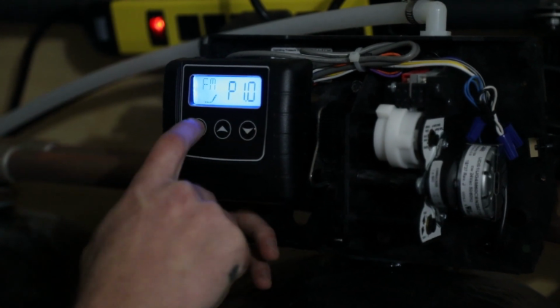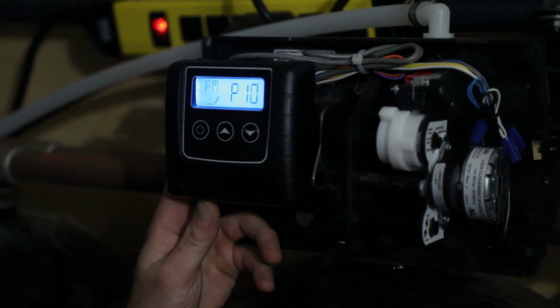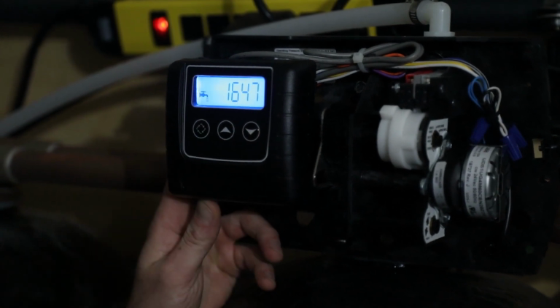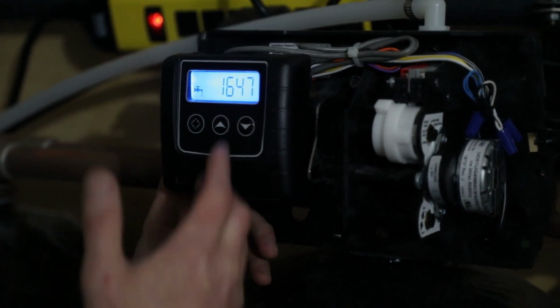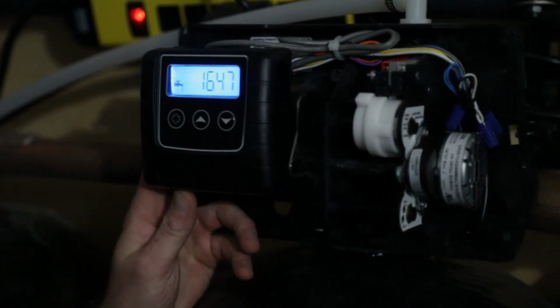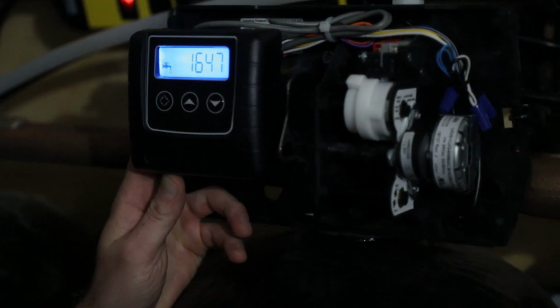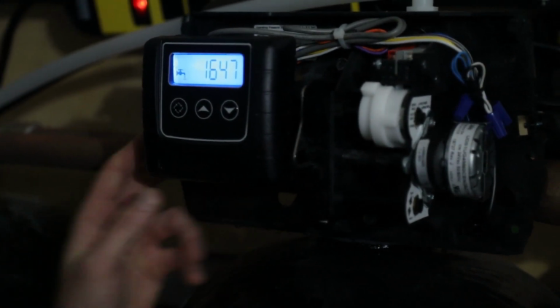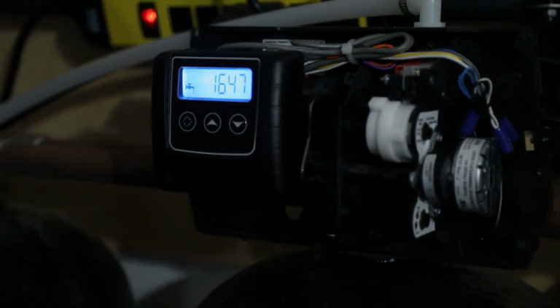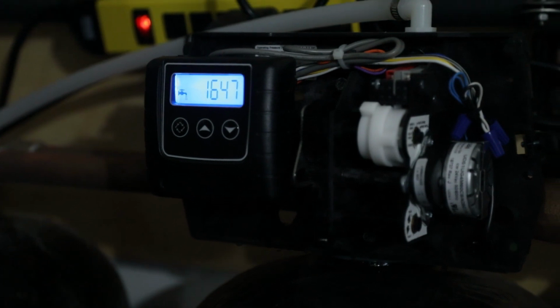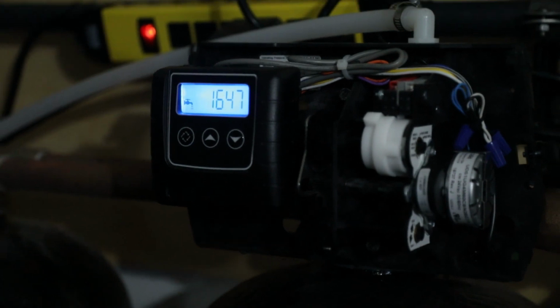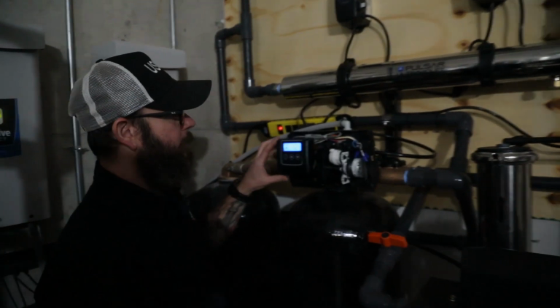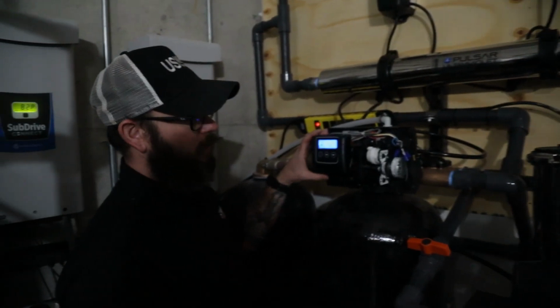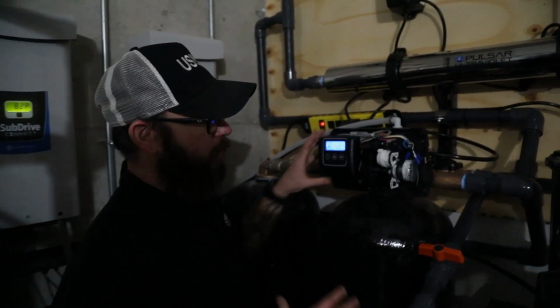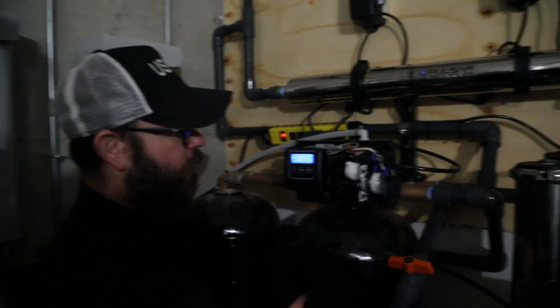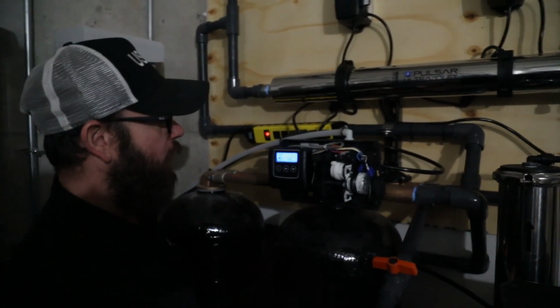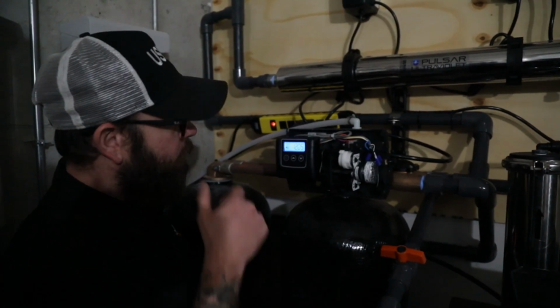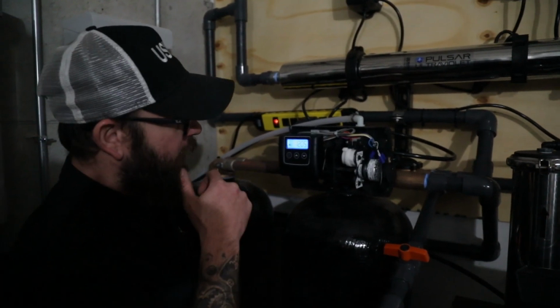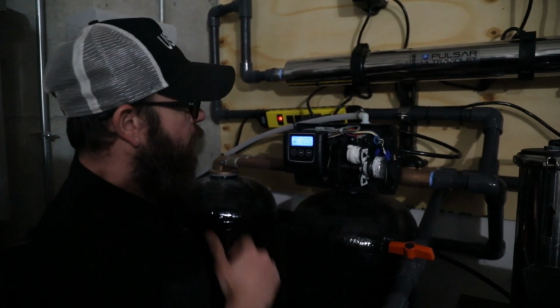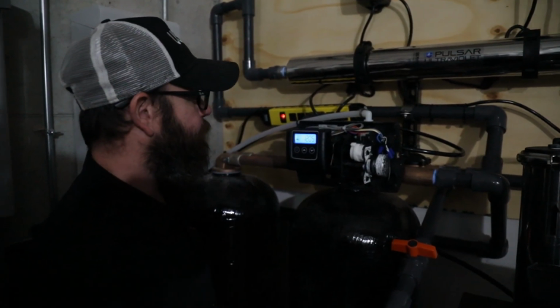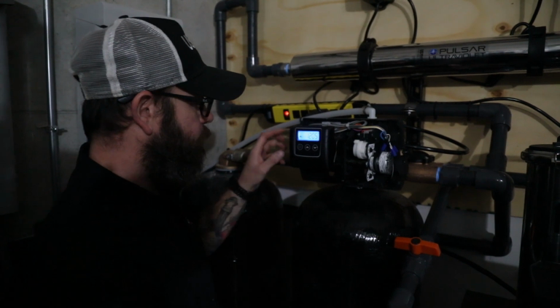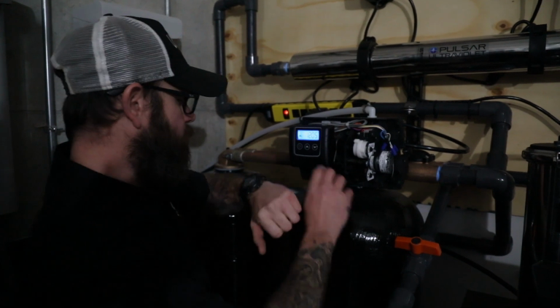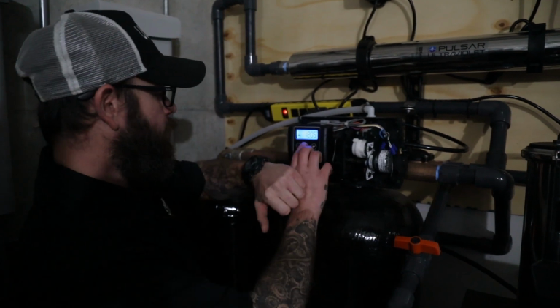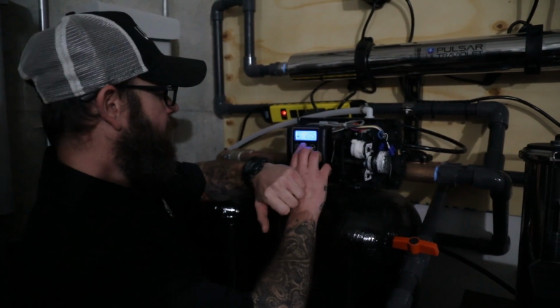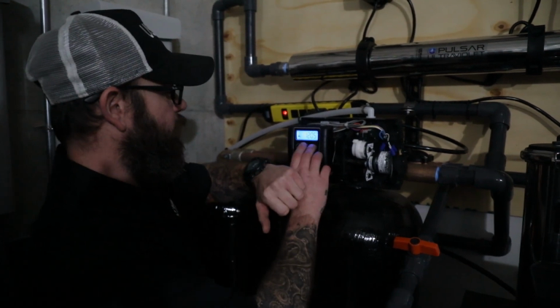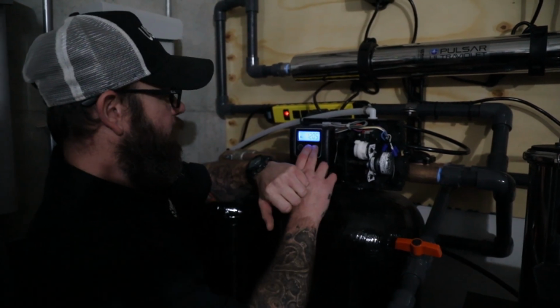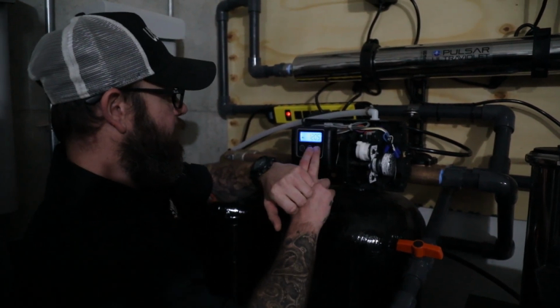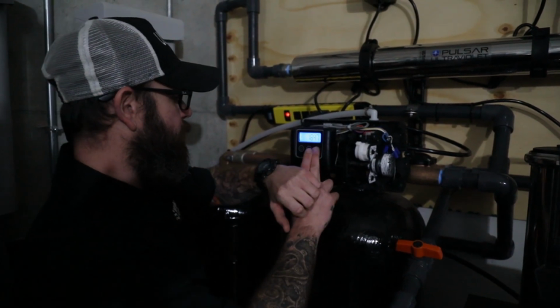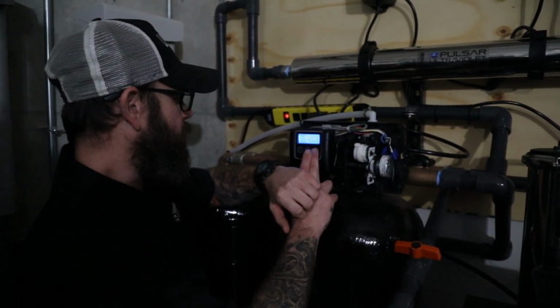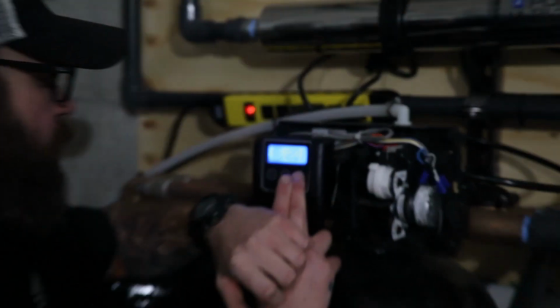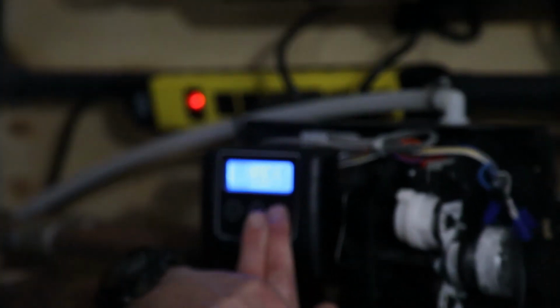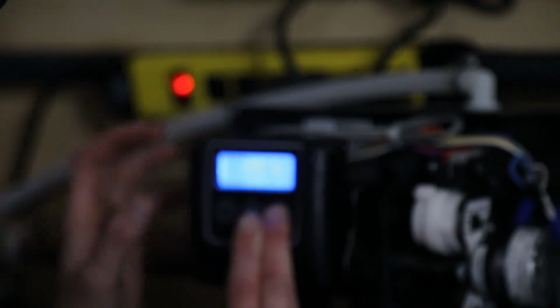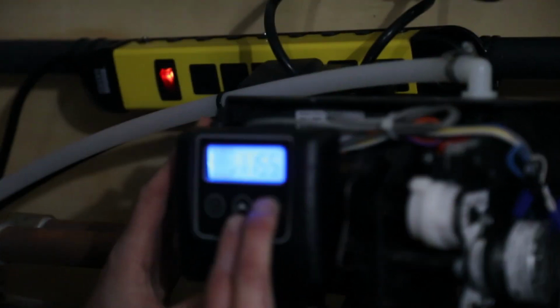Far left key to advance and we're back to the service screen. Now we're going to bring the softener online. First, we should go ahead and reset the current time of day — it's 11:06 here.